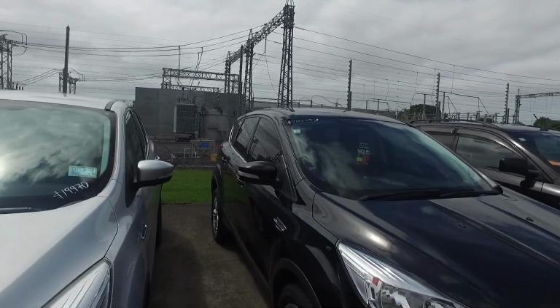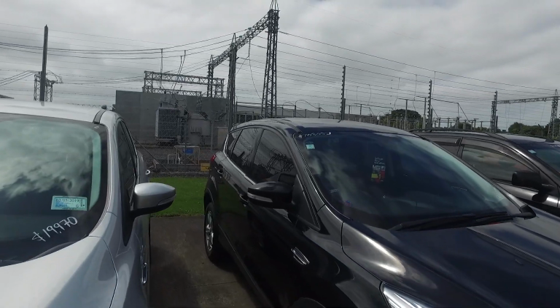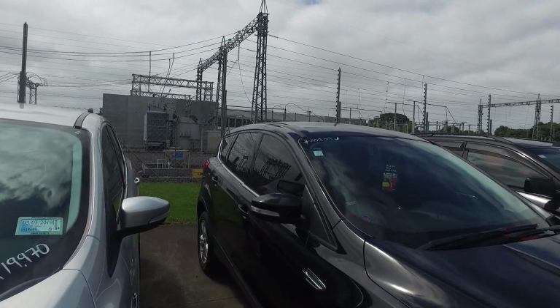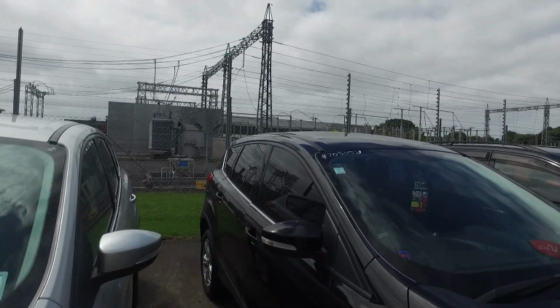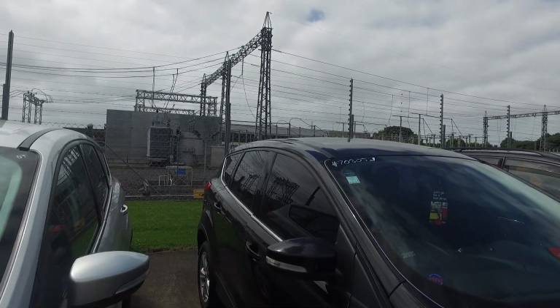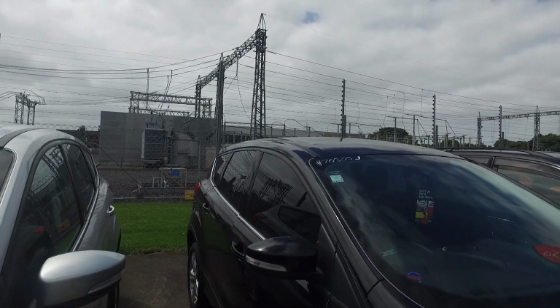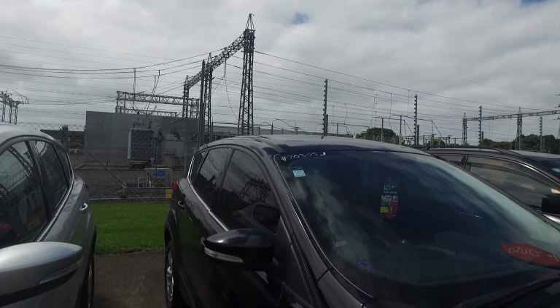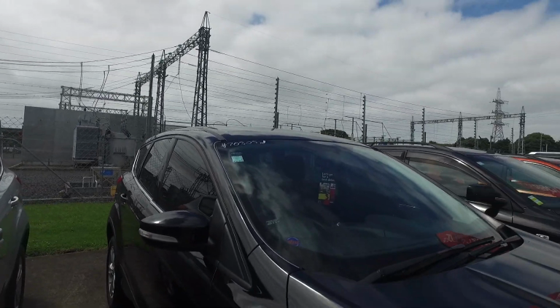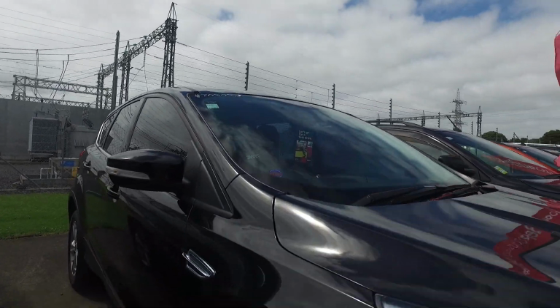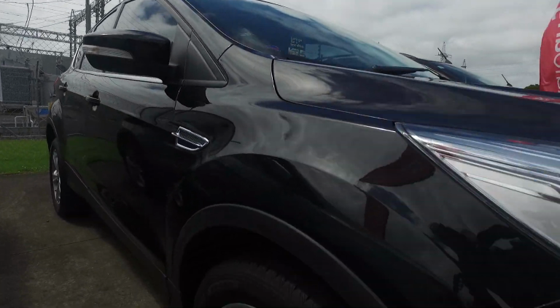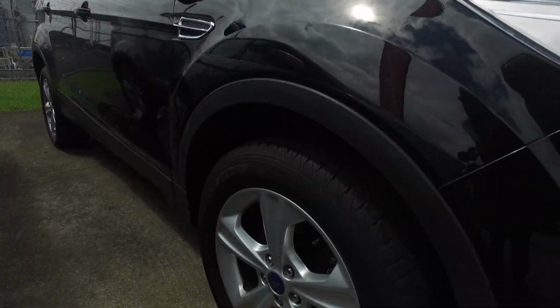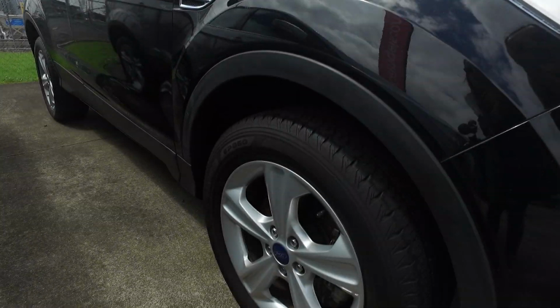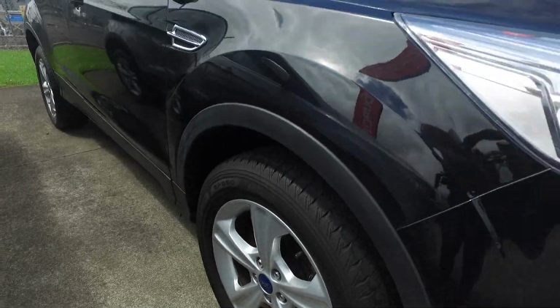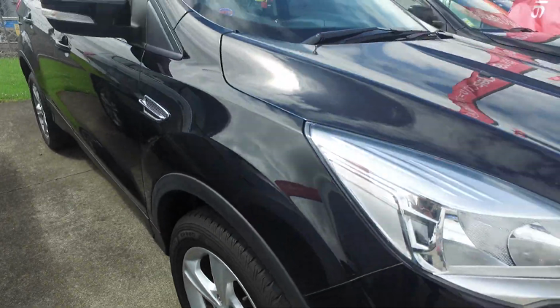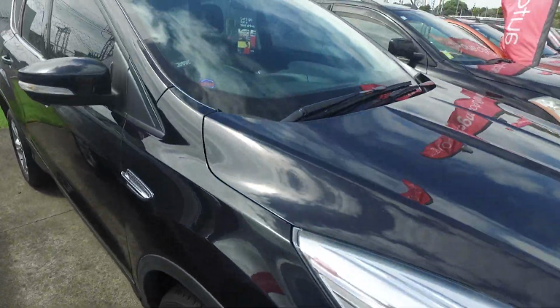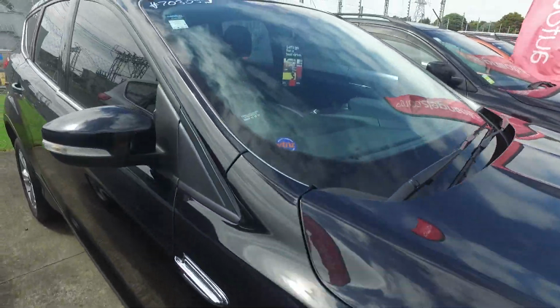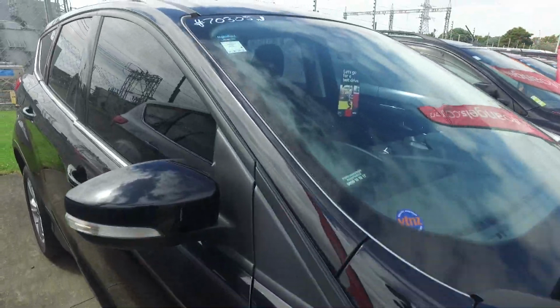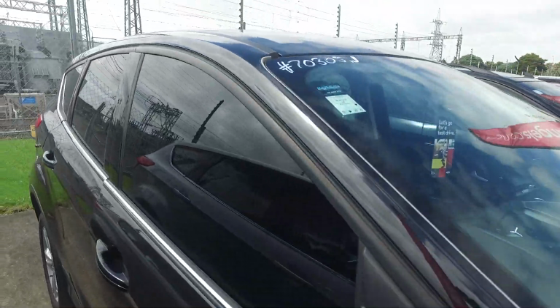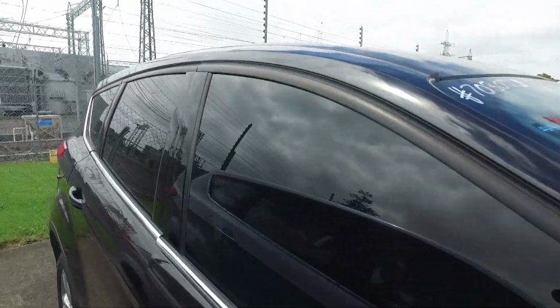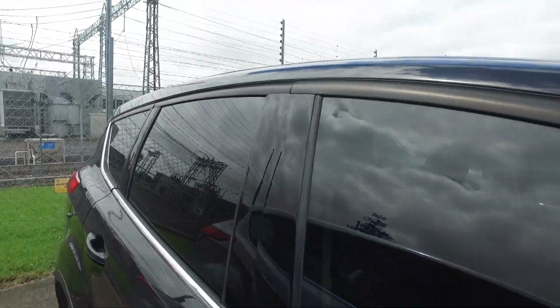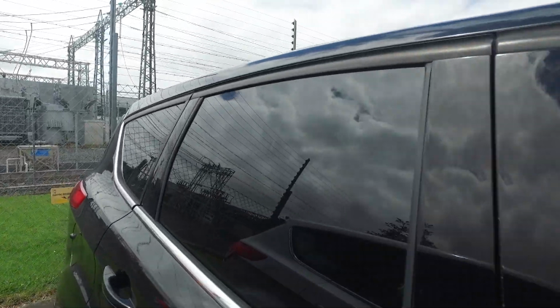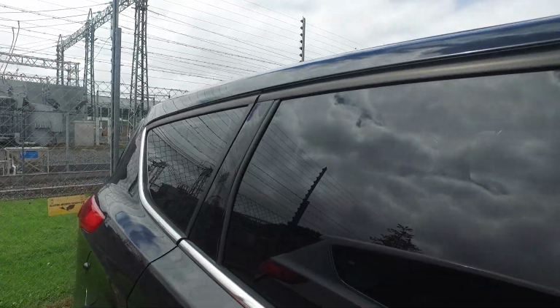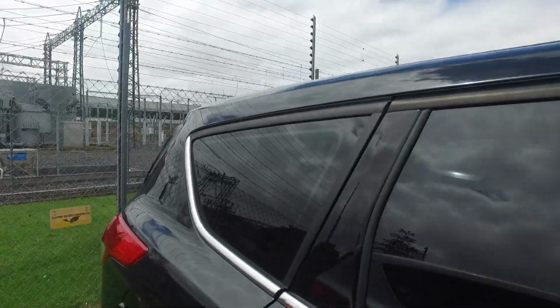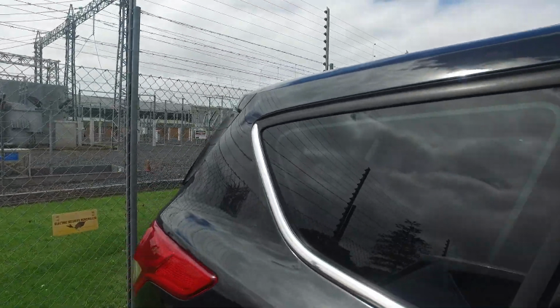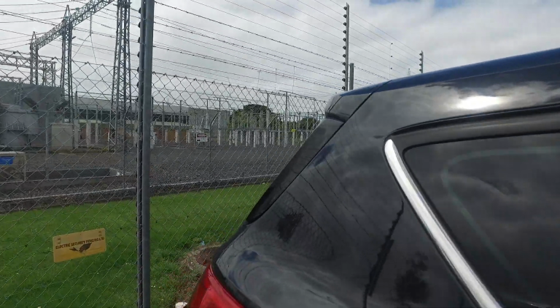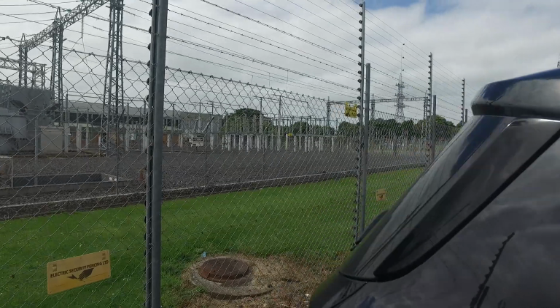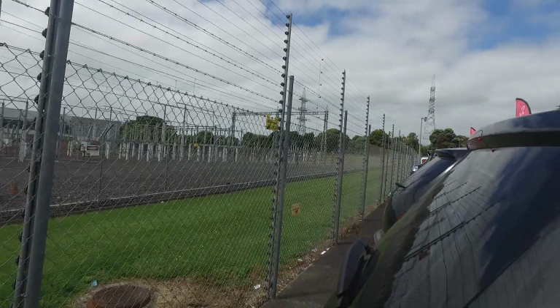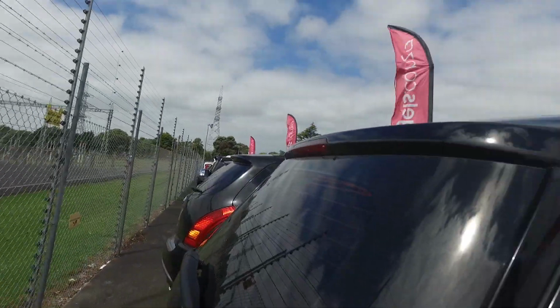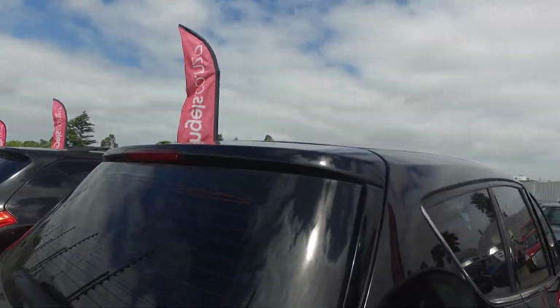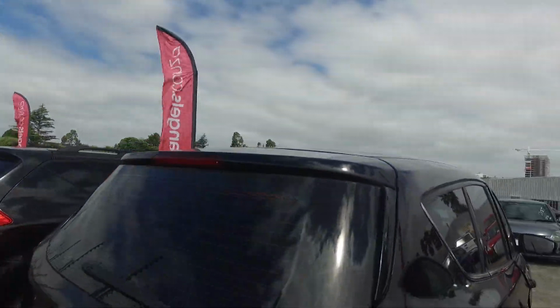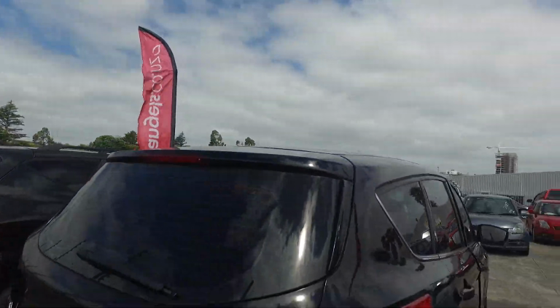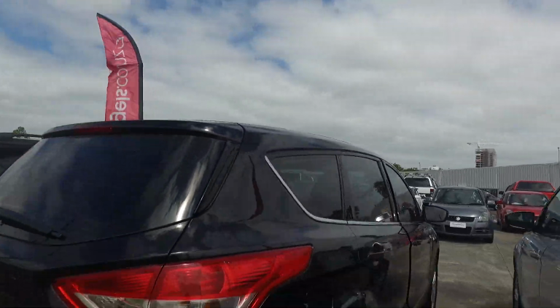As you can see, this one is a nice black colour and it's got the nice silver alloys. Coming on the side, it's got the factory tinted windows, perfect for keeping out that sun in the summertime.